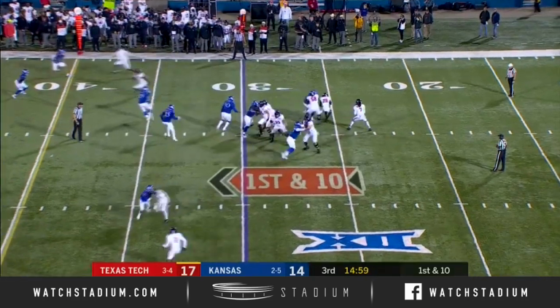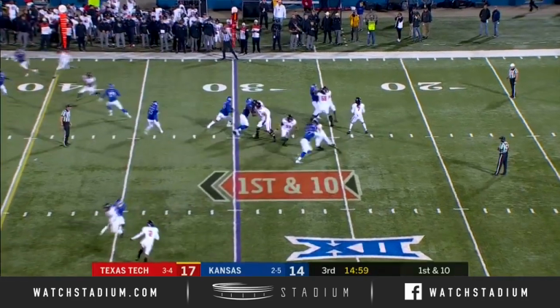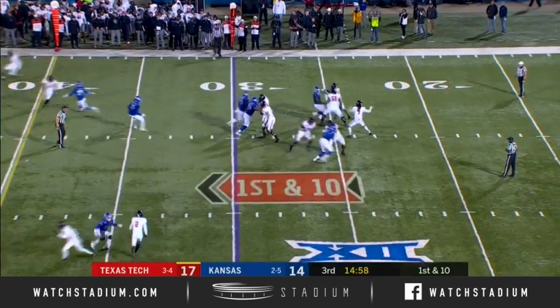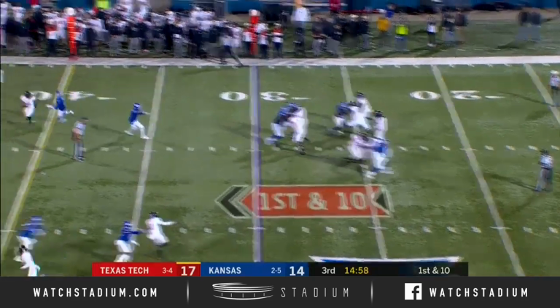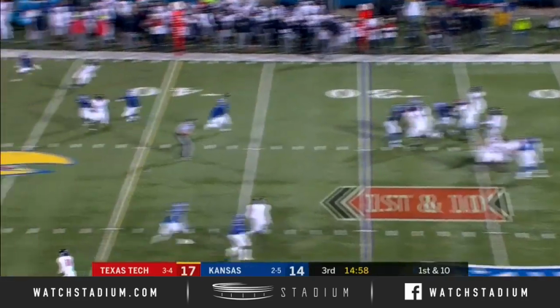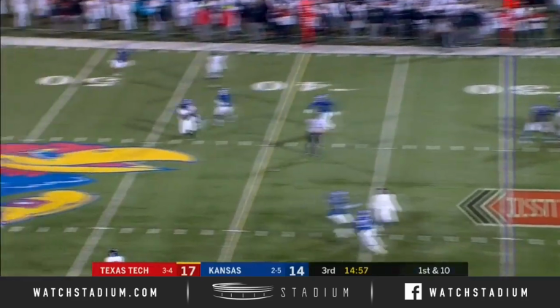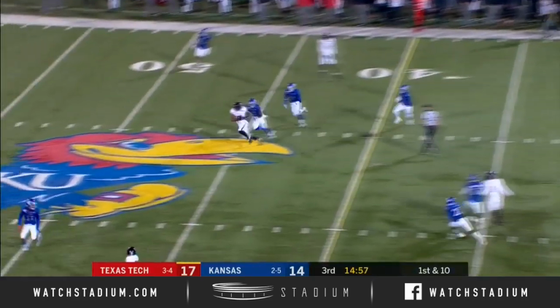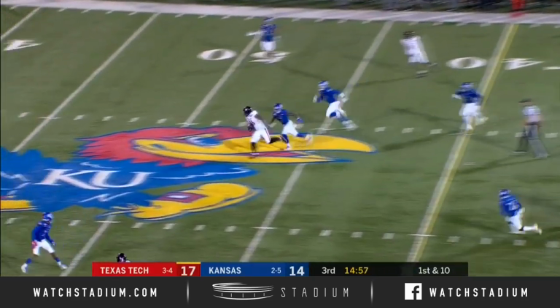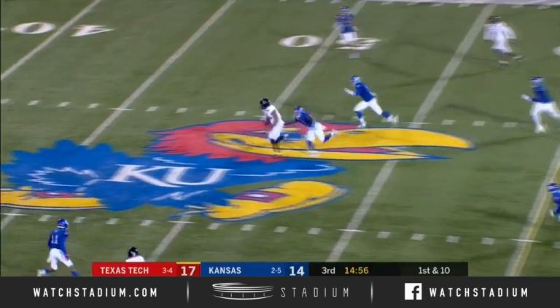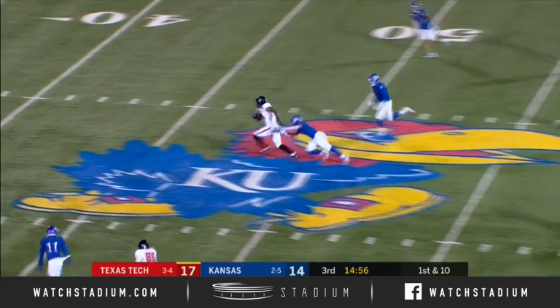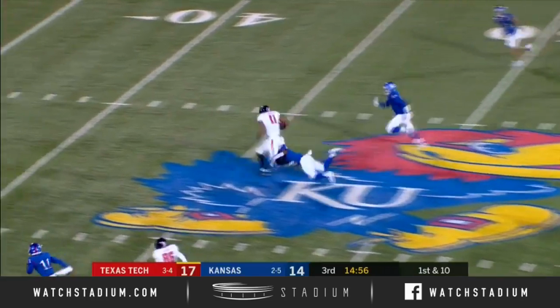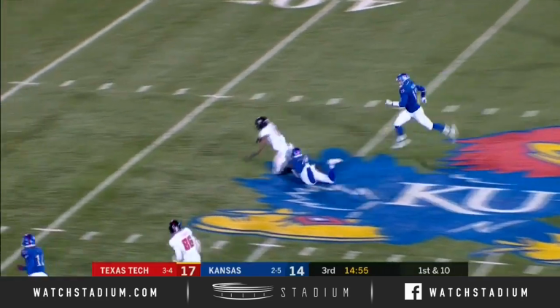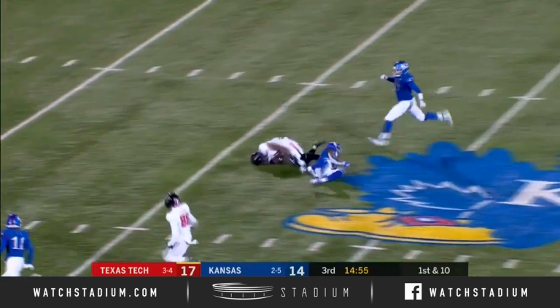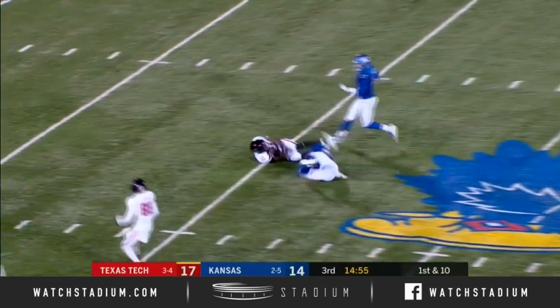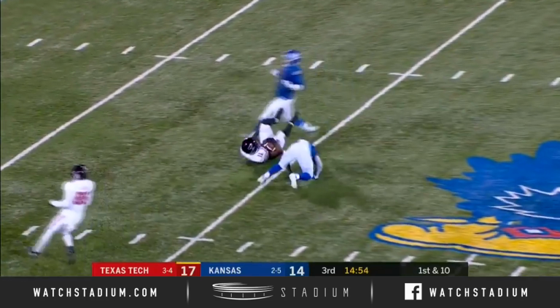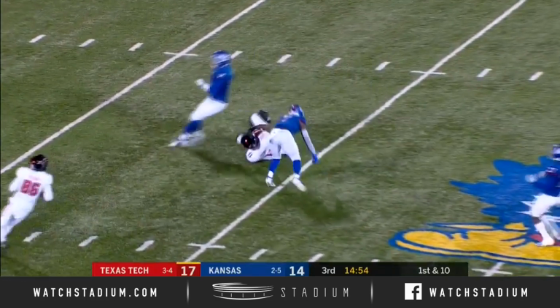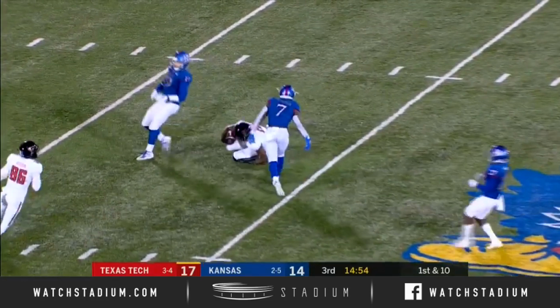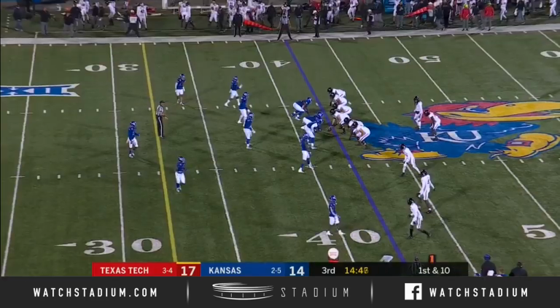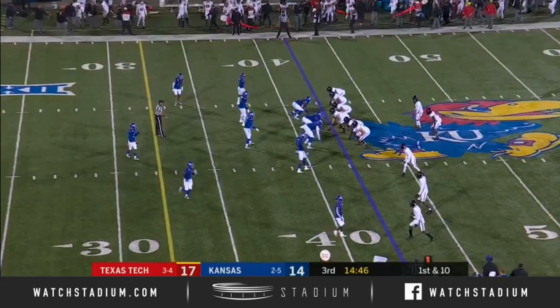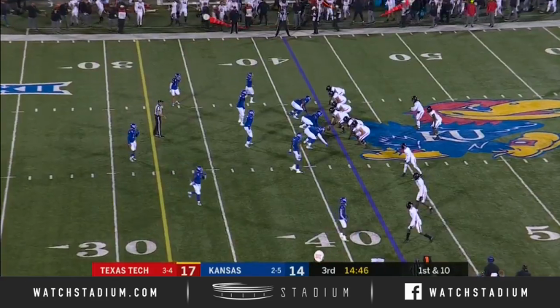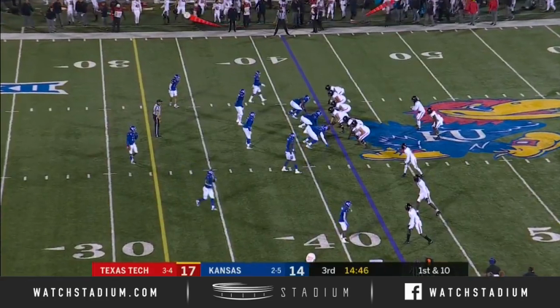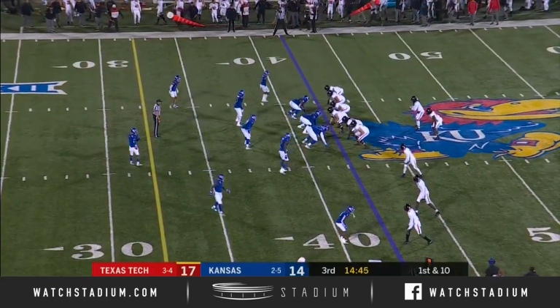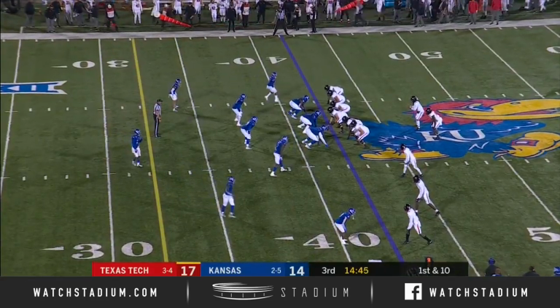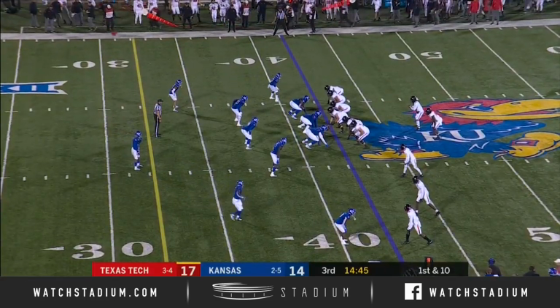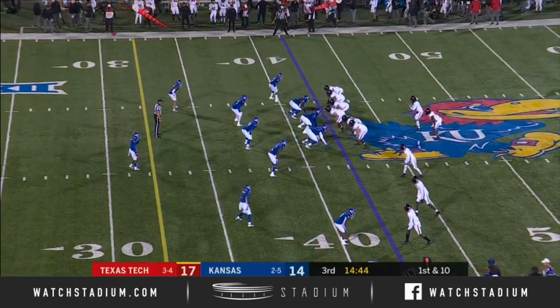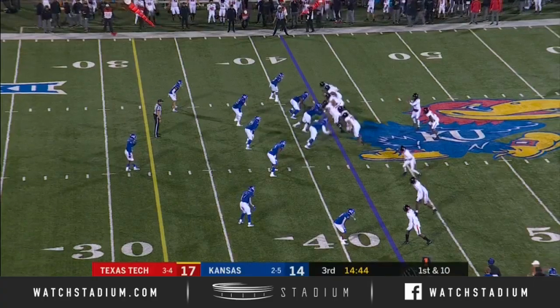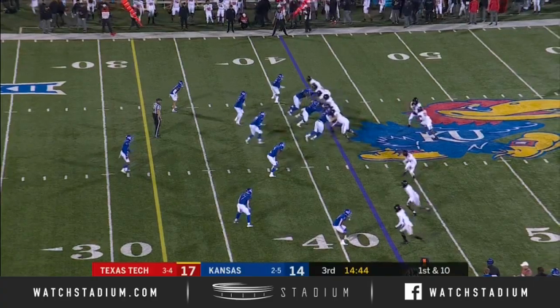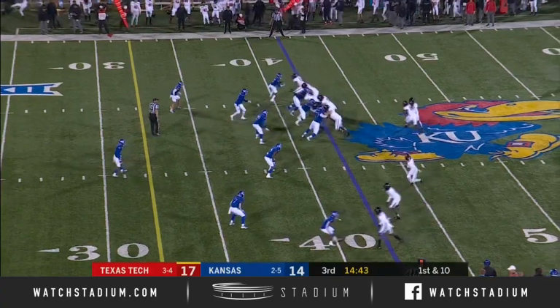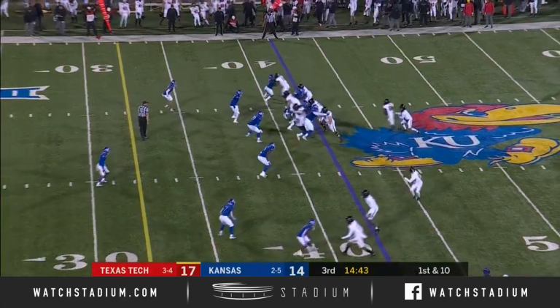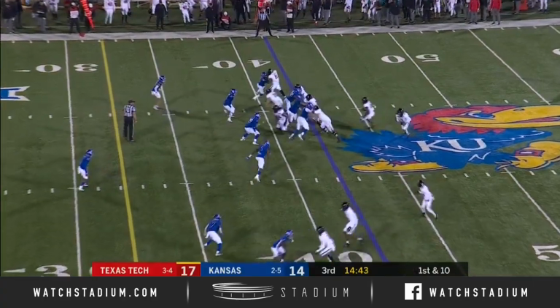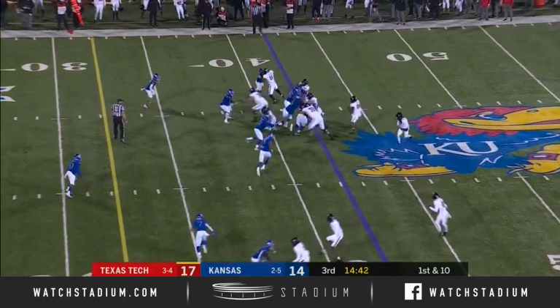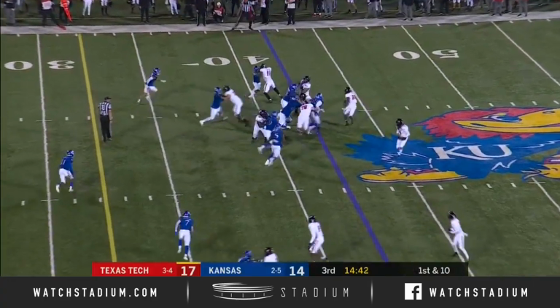Definitely gotta make adjustments and get stops in the run game. Going to the air over the middle — that pass is complete. The air raid under Kliff Kingsbury didn't get used much, but it's a big role in this offense under Matt Wells.